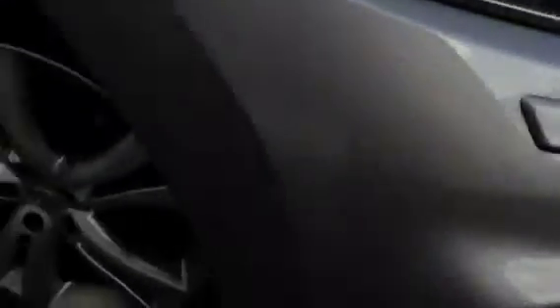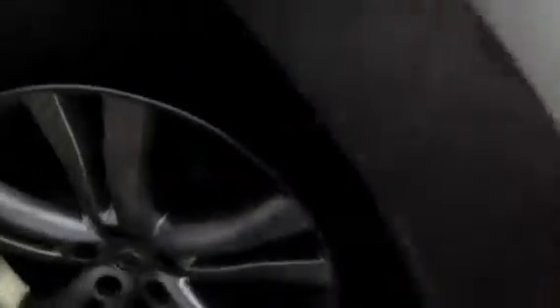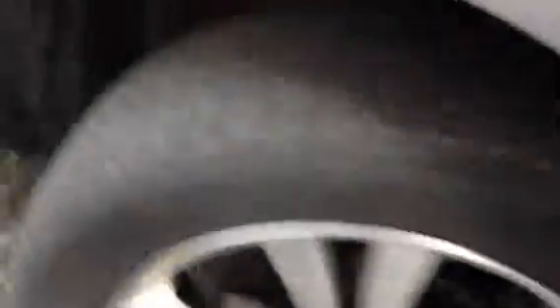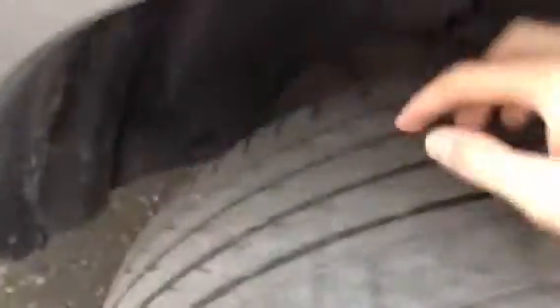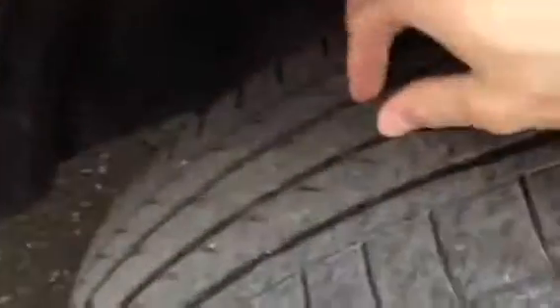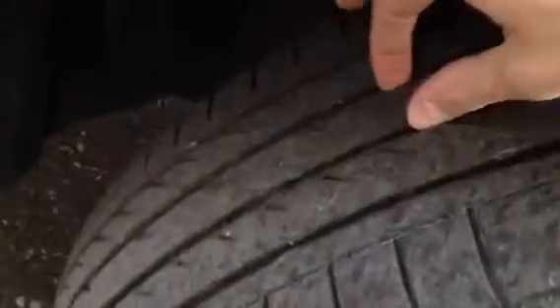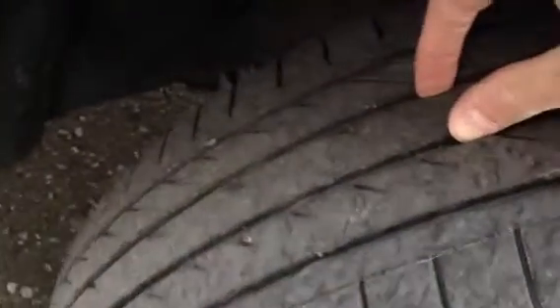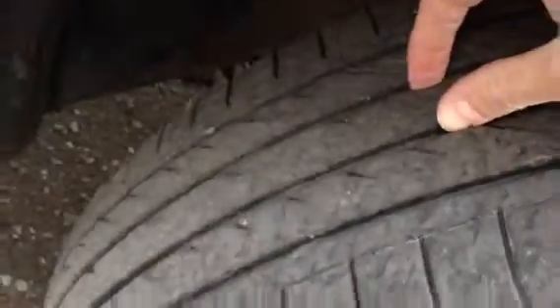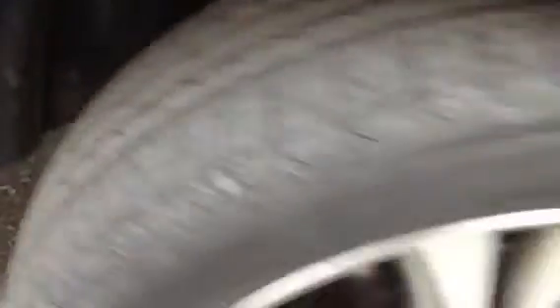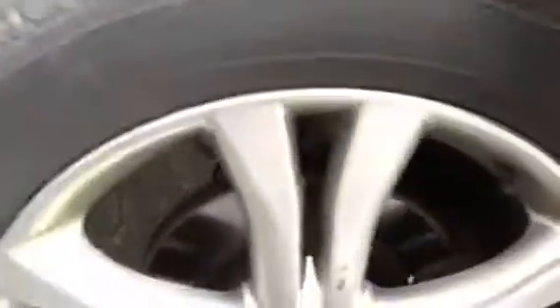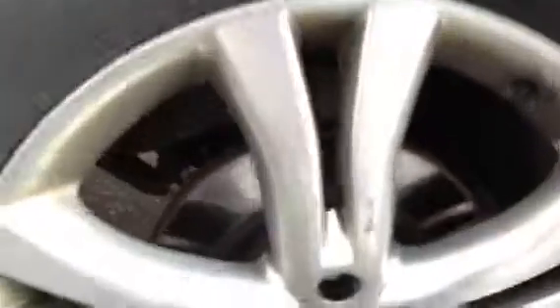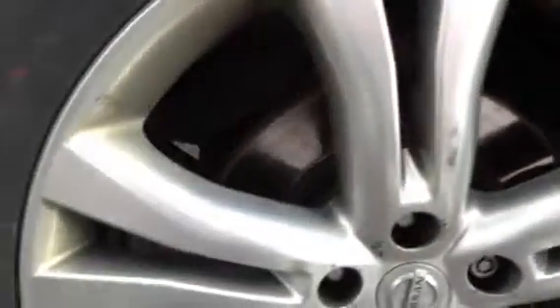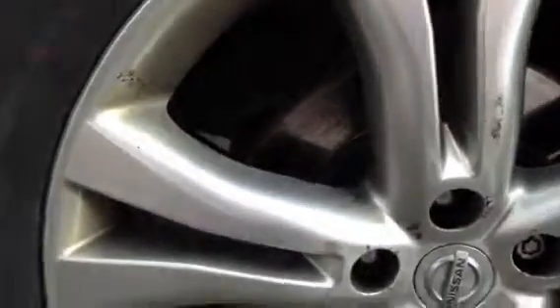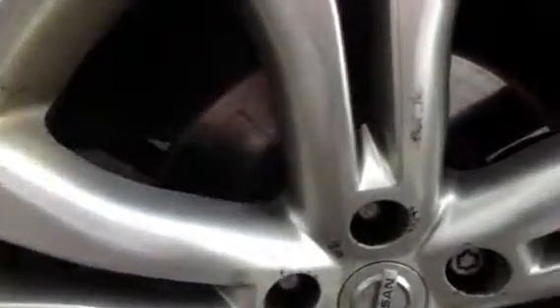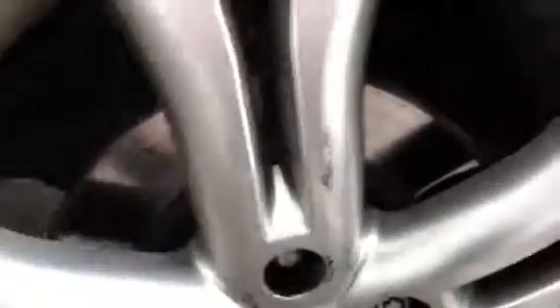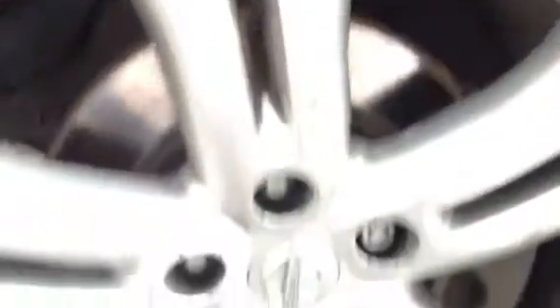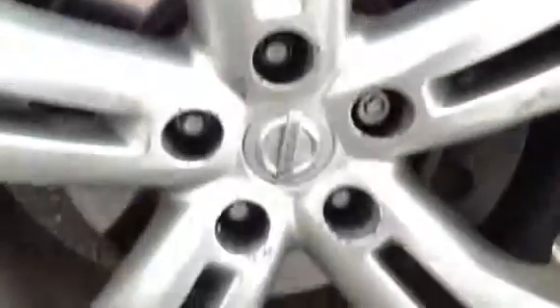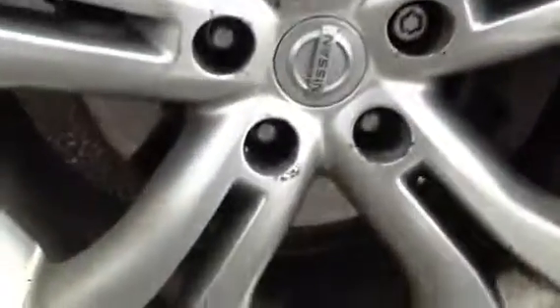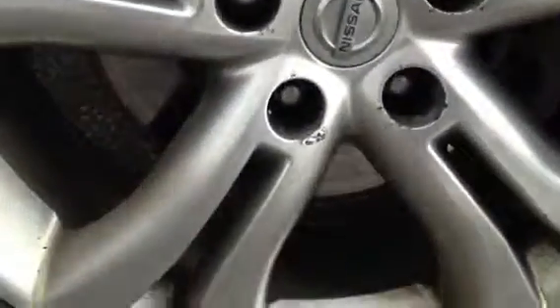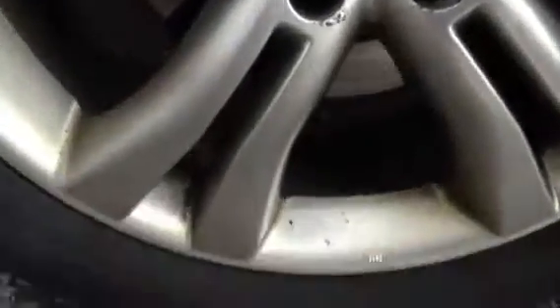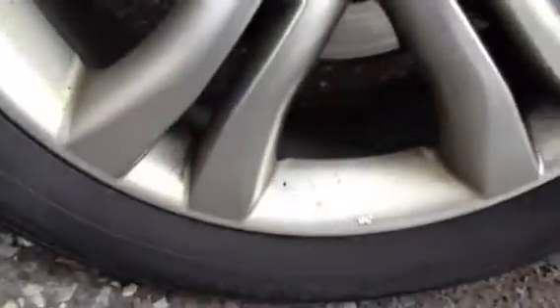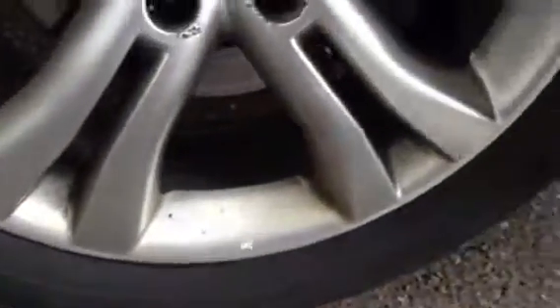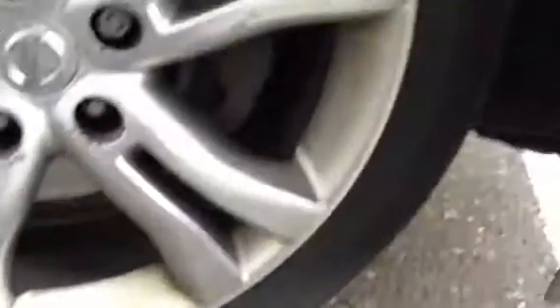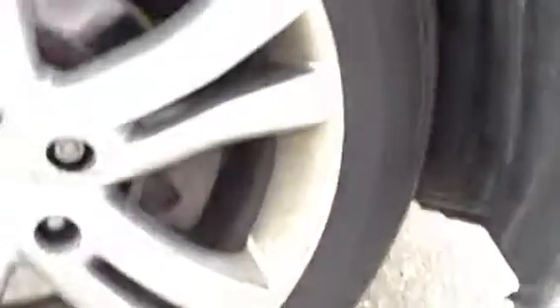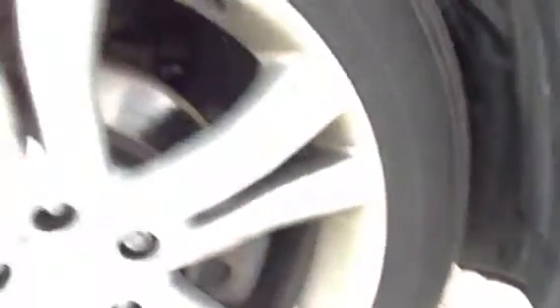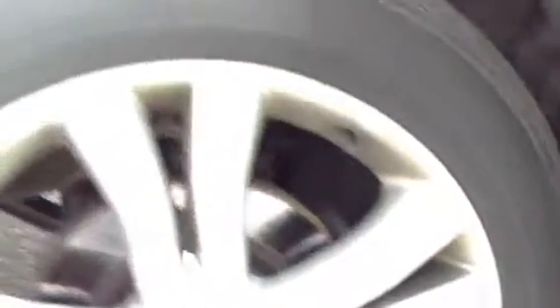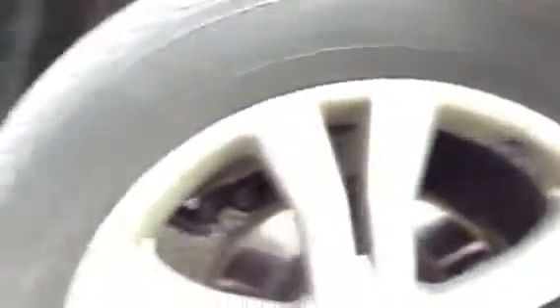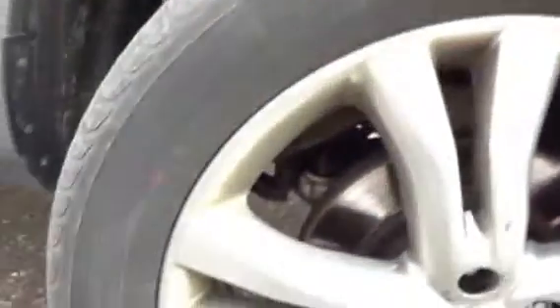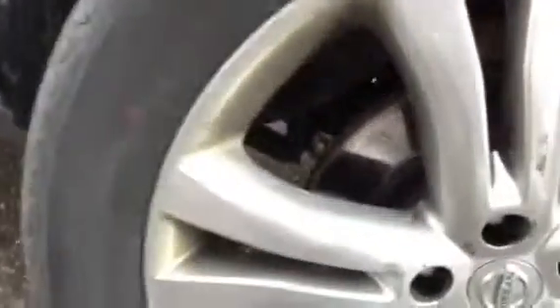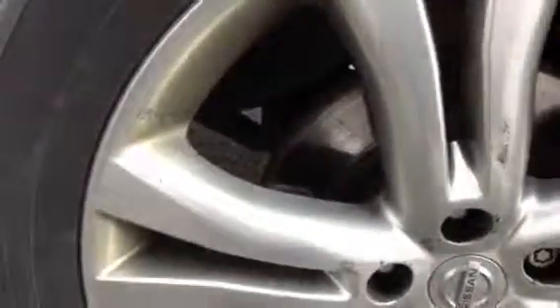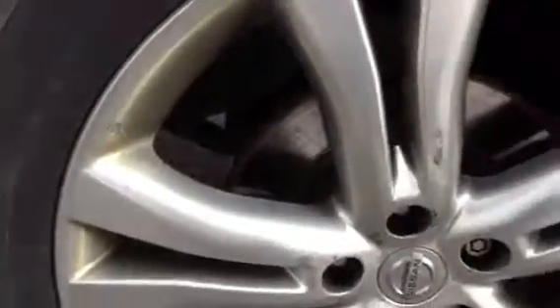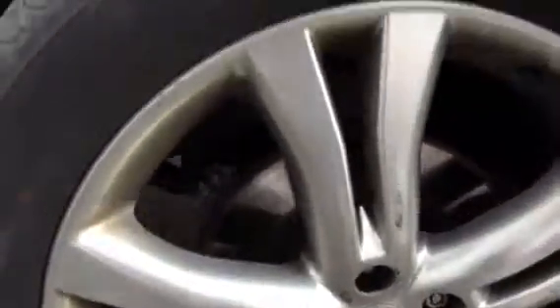Moving around to the offside front tyre, looking at around 4mm. On the offside front alloy, there are a few scuffs and marks. No real signs of any curbing around the outside of the alloy, just a few marks on the inside.